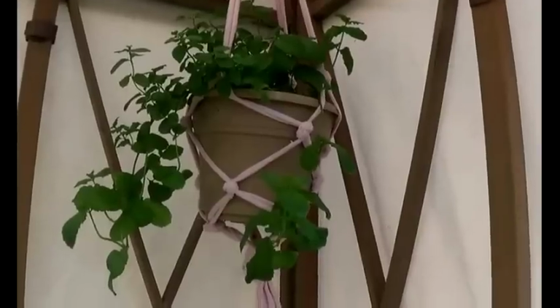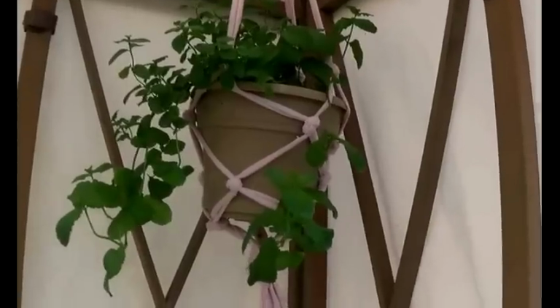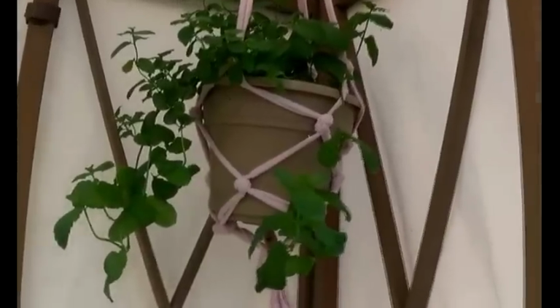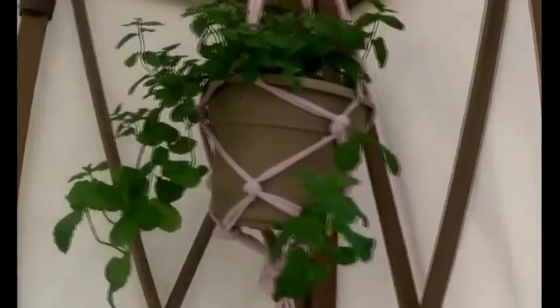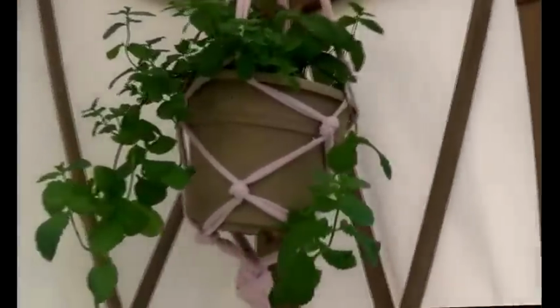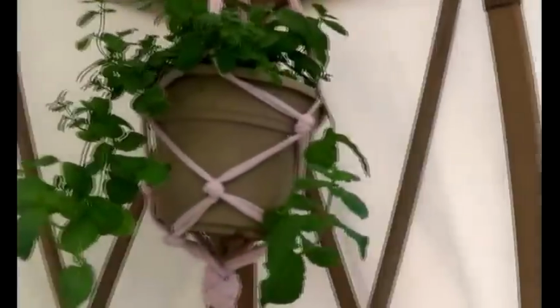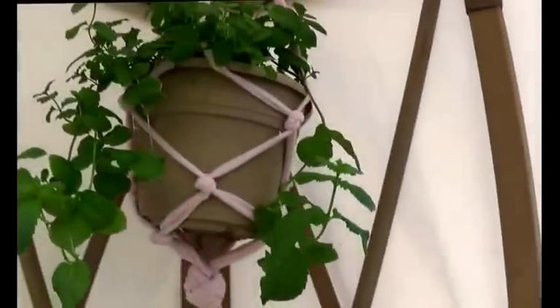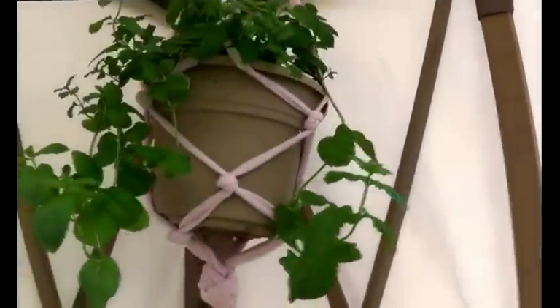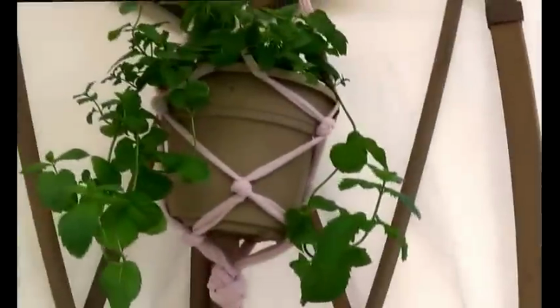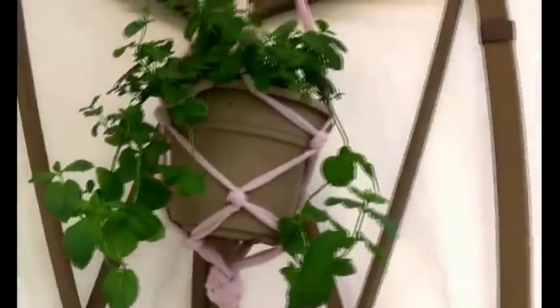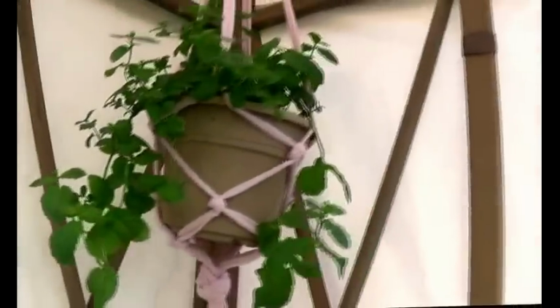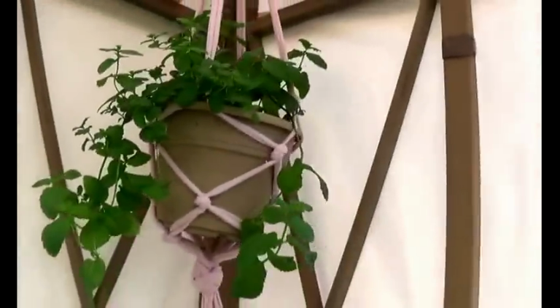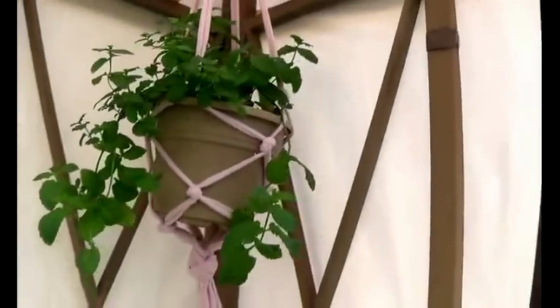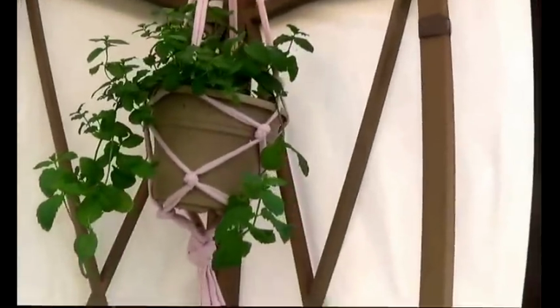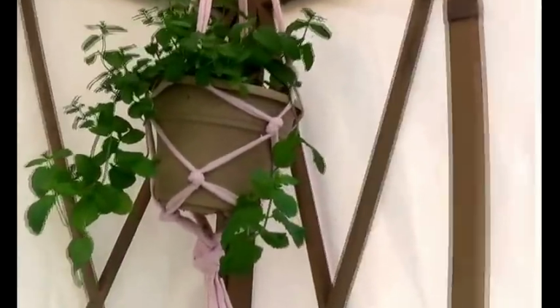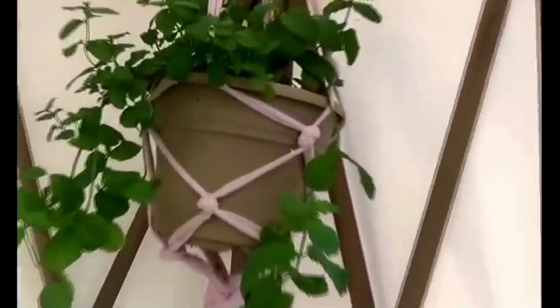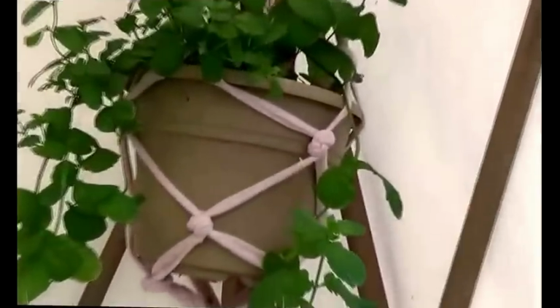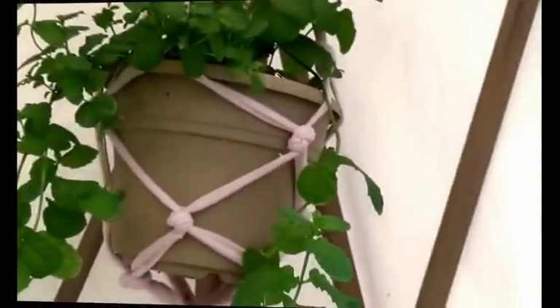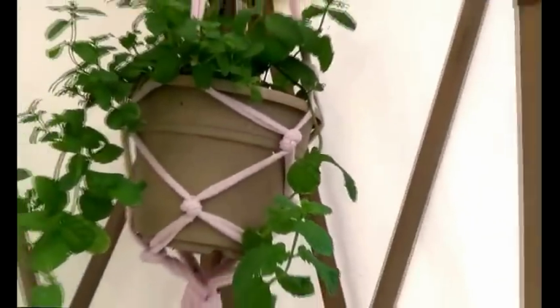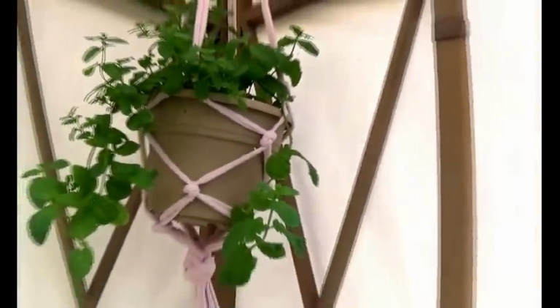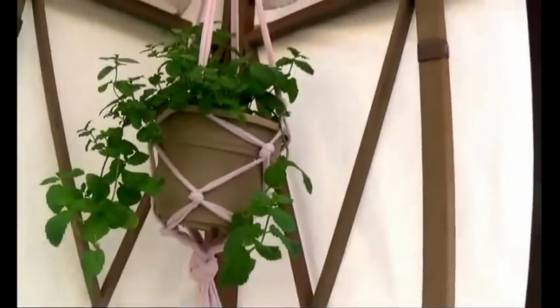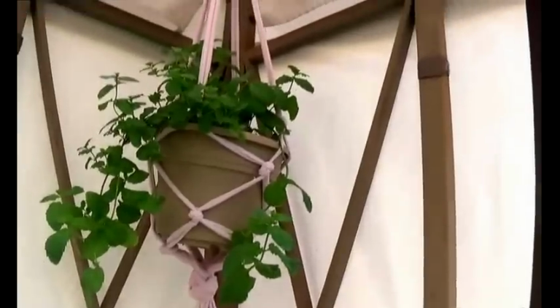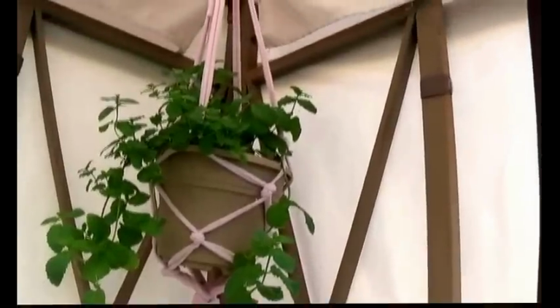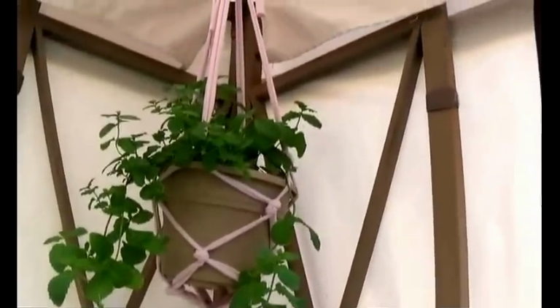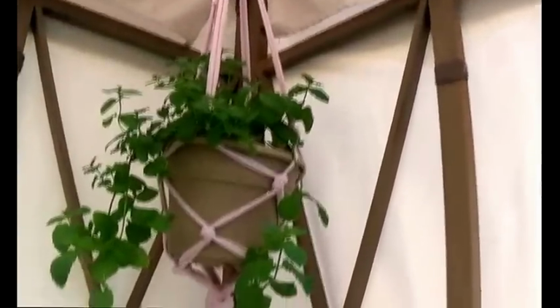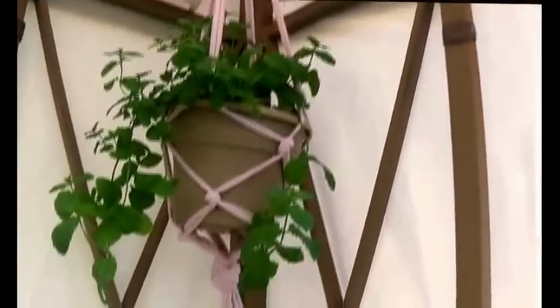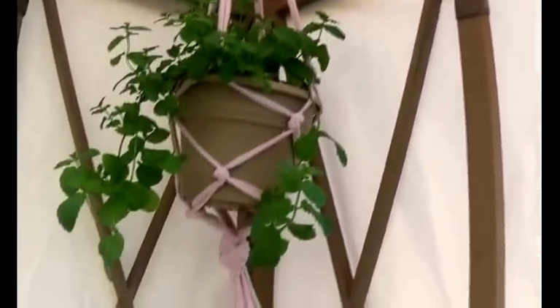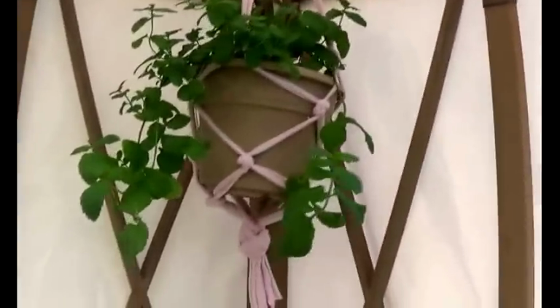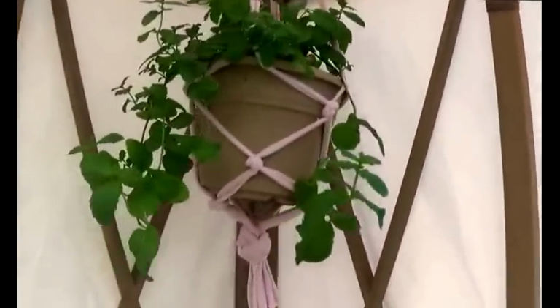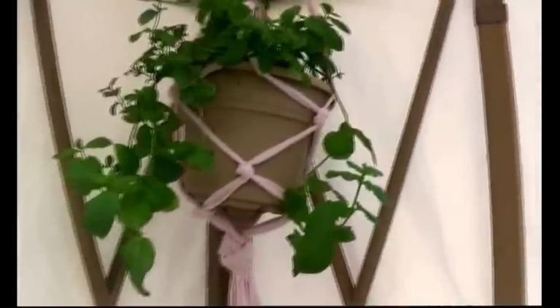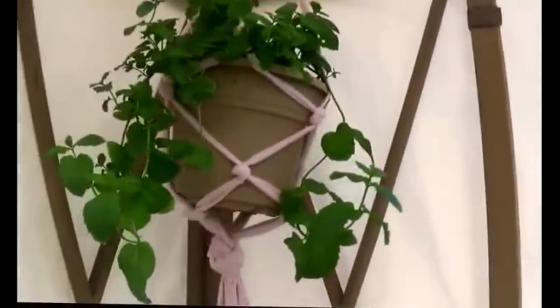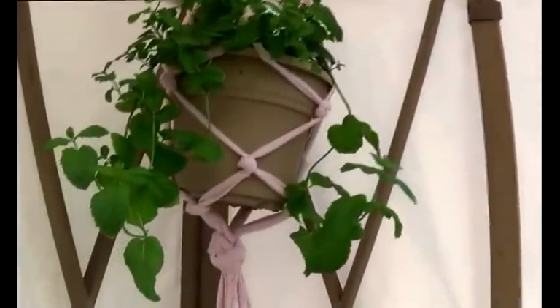What's up guys? It's Pepper! I am back yet again with another video. Today I will be showing you guys how to make a plant hanger out of an old or useless t-shirt.